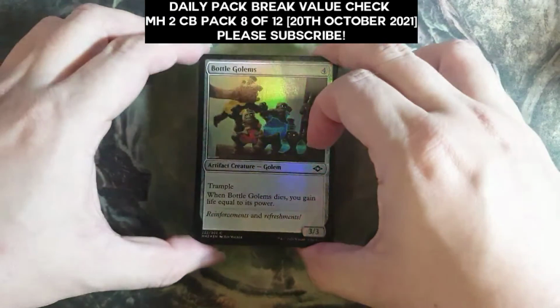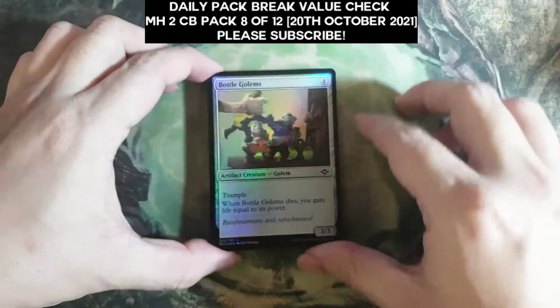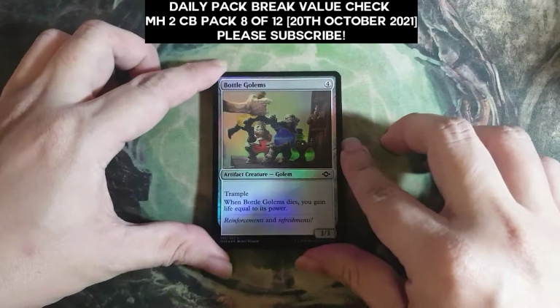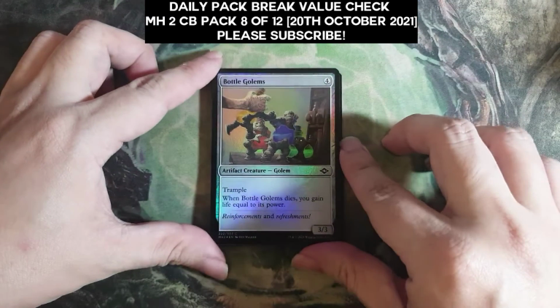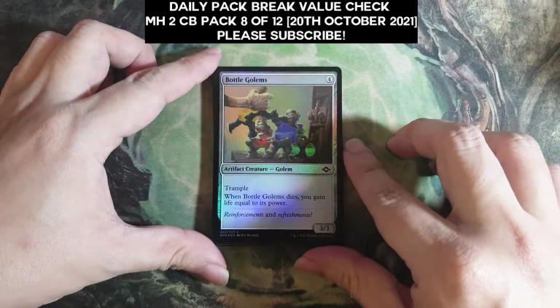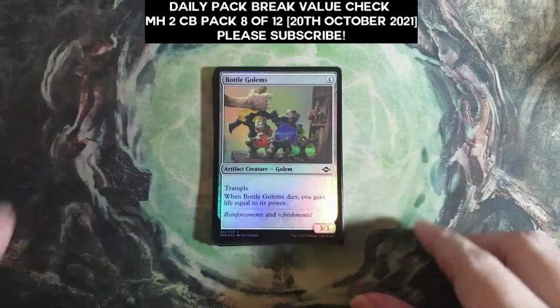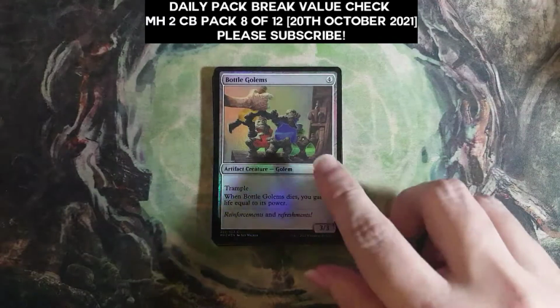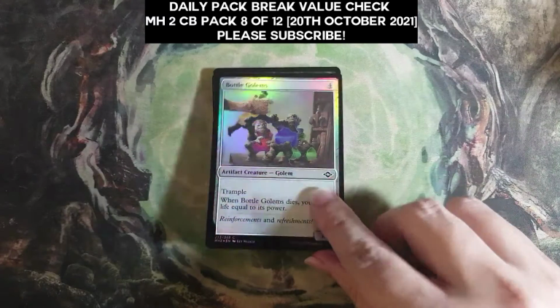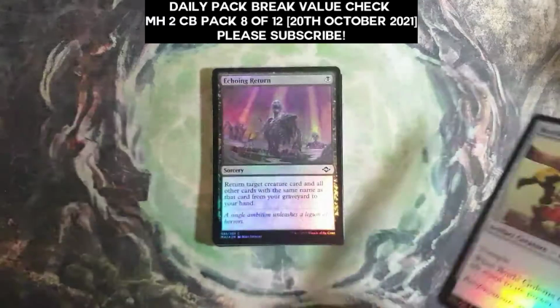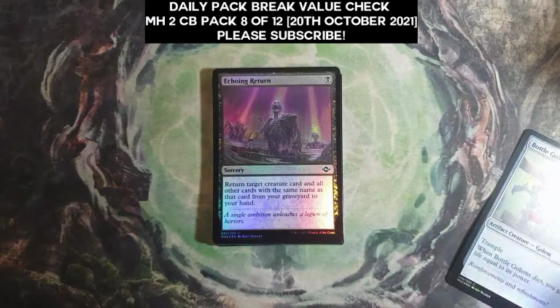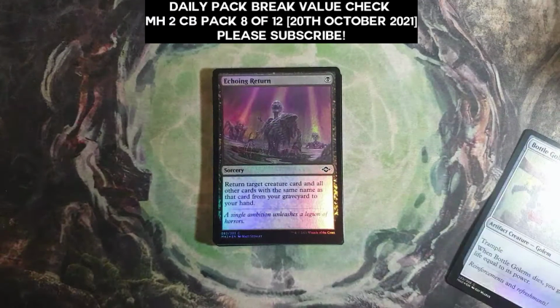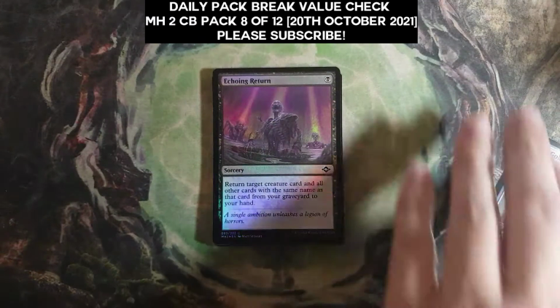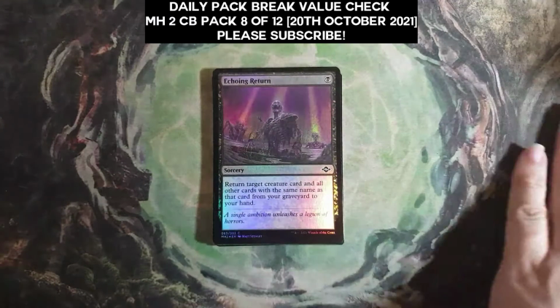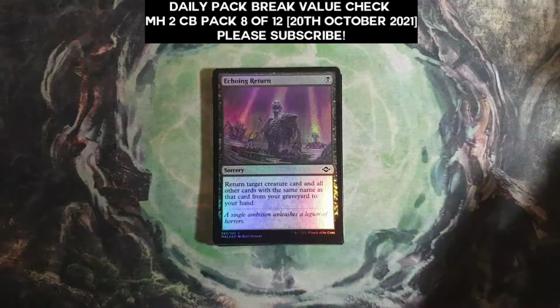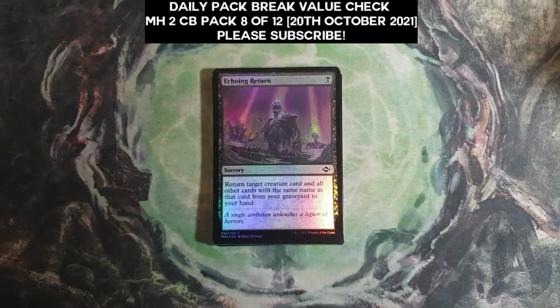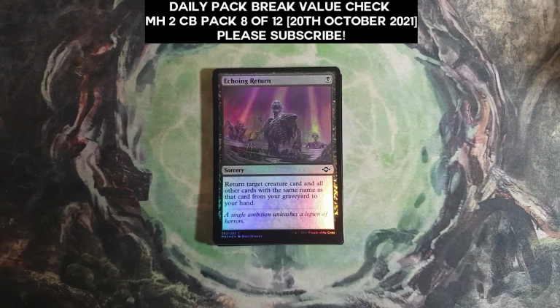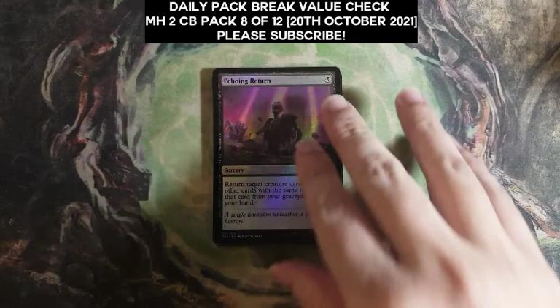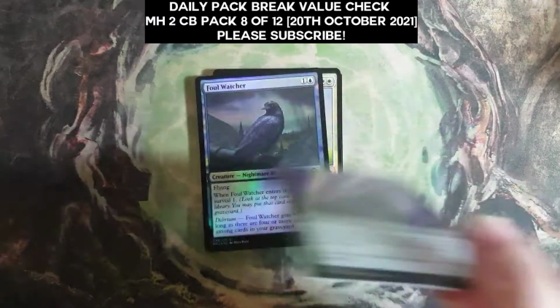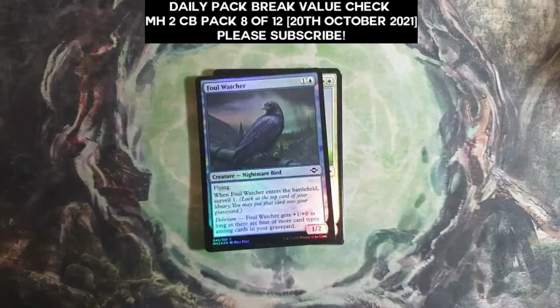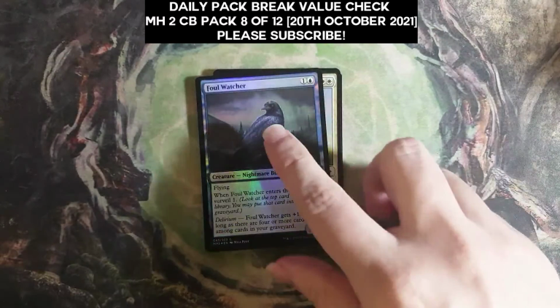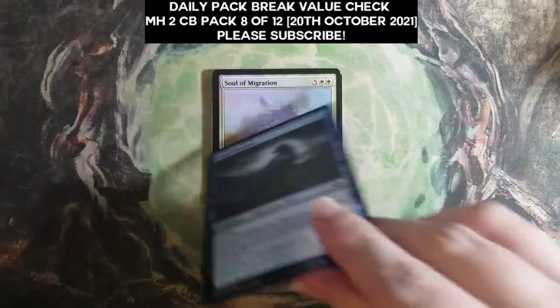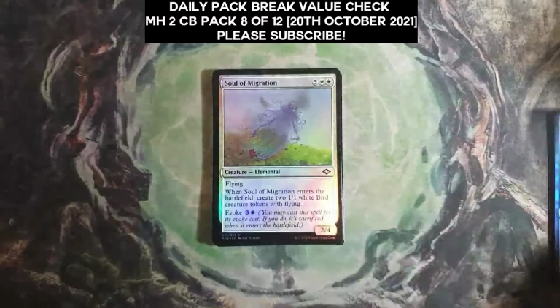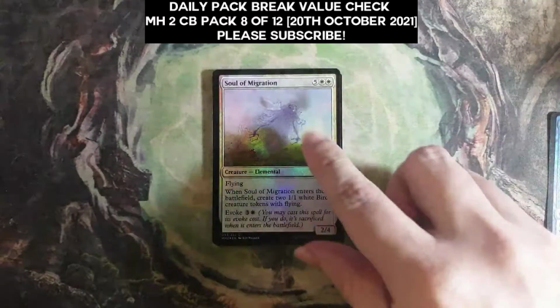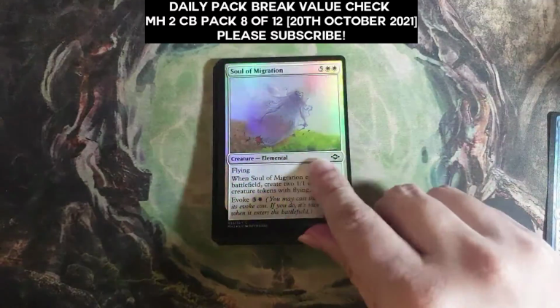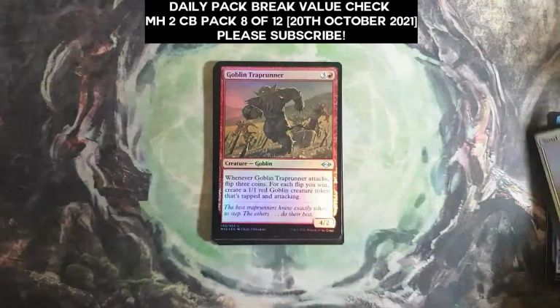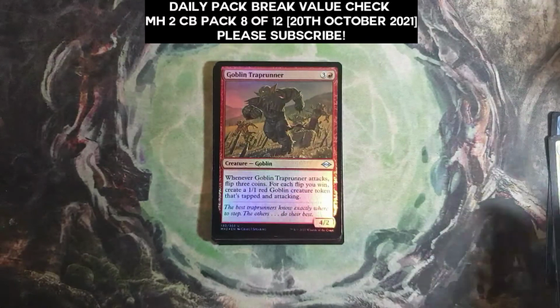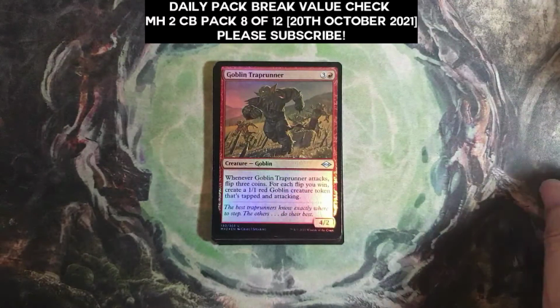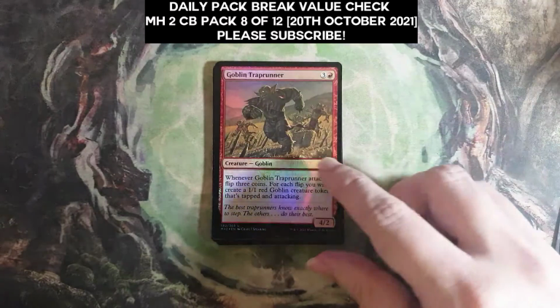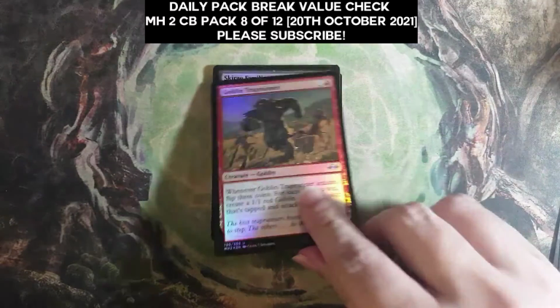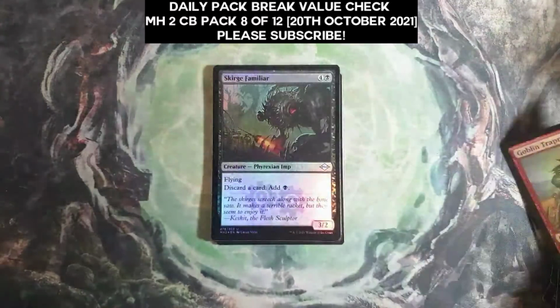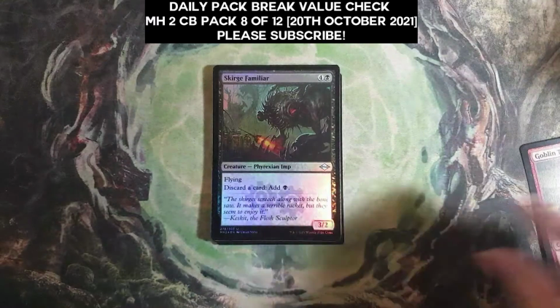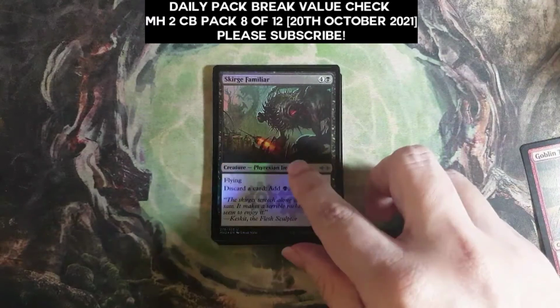As usual, we start with the 4 foil commons. Nothing significant — Trap Runner and Scourge Familiar.